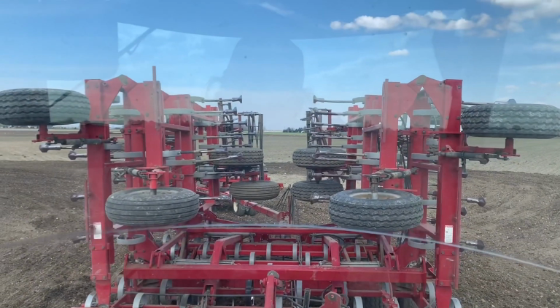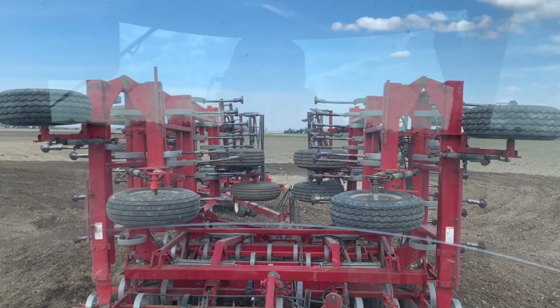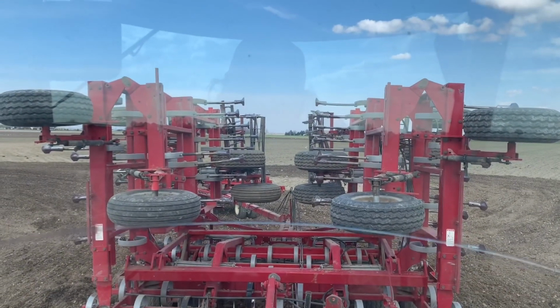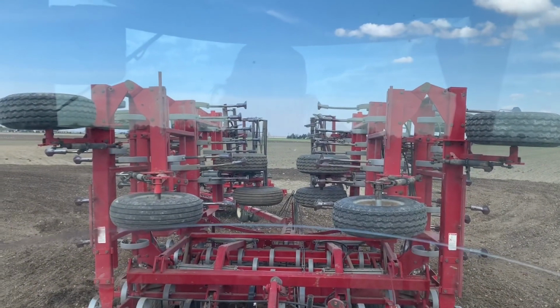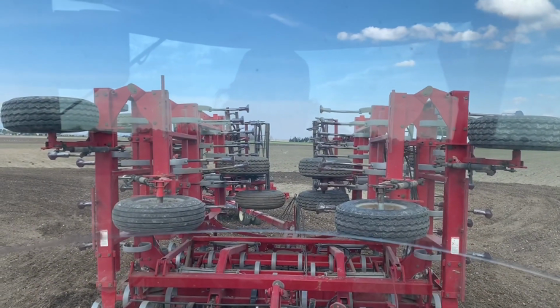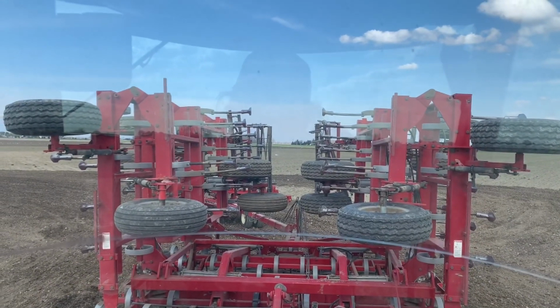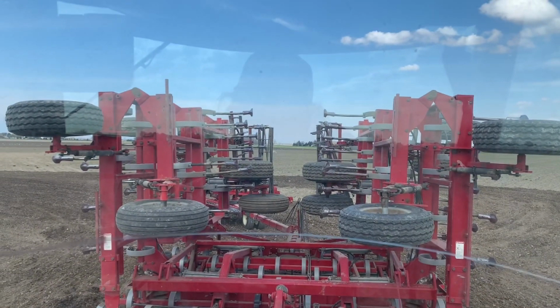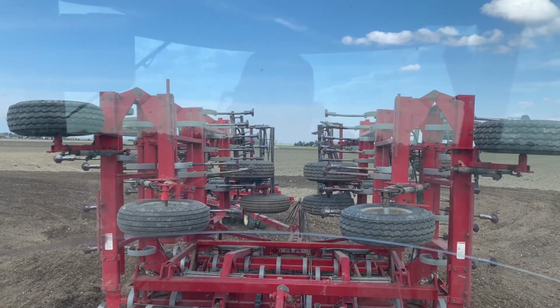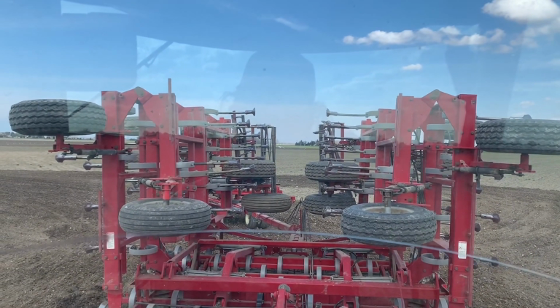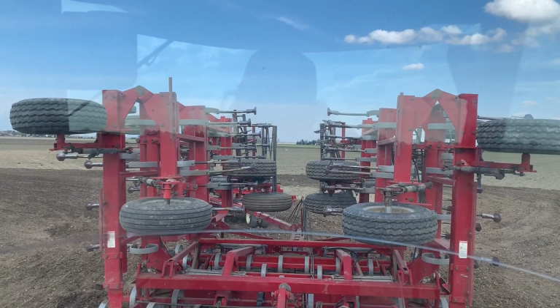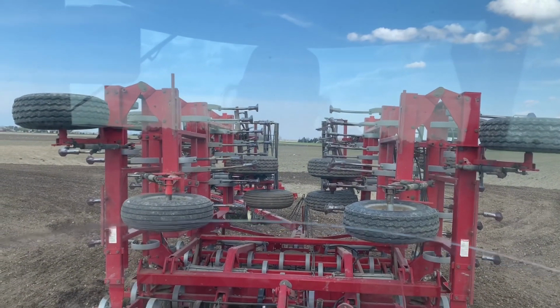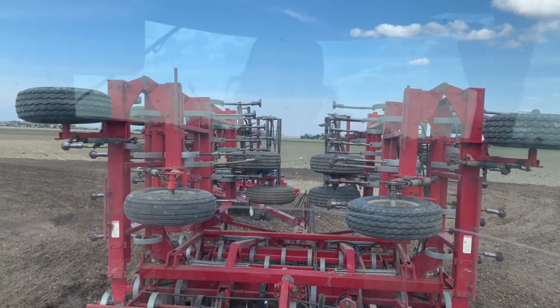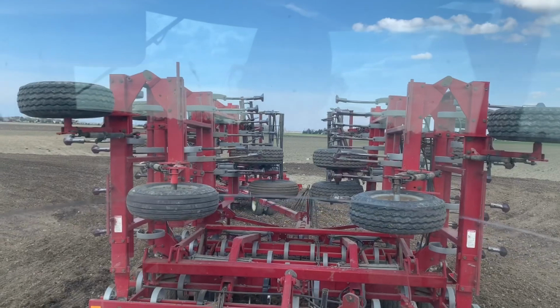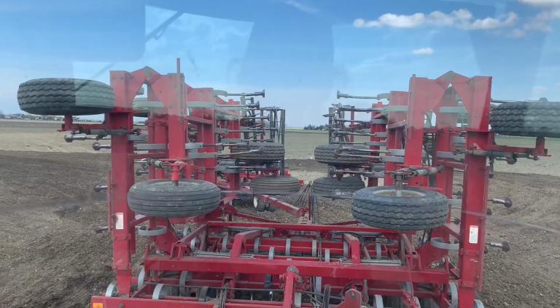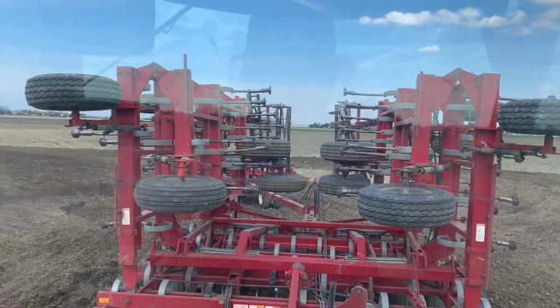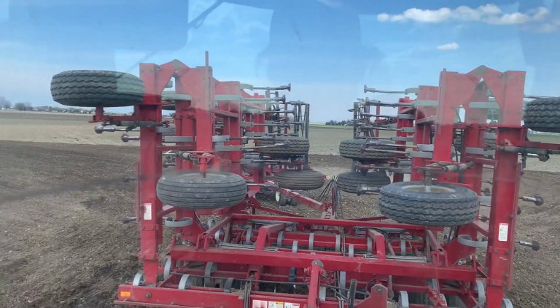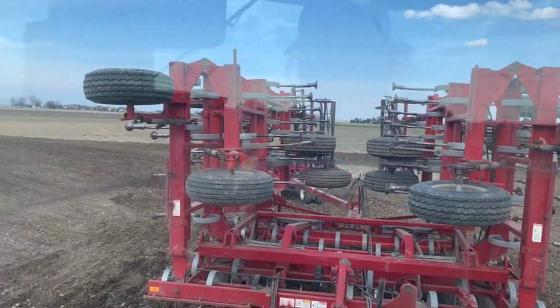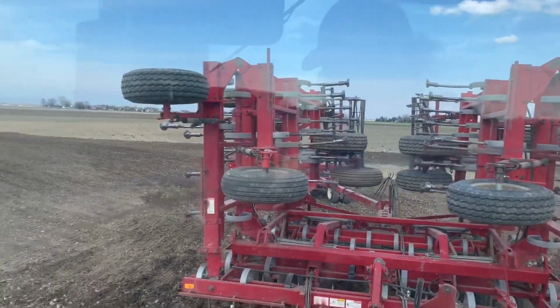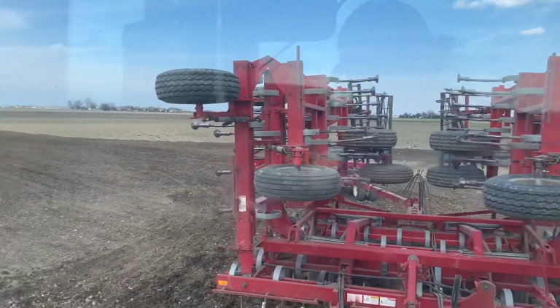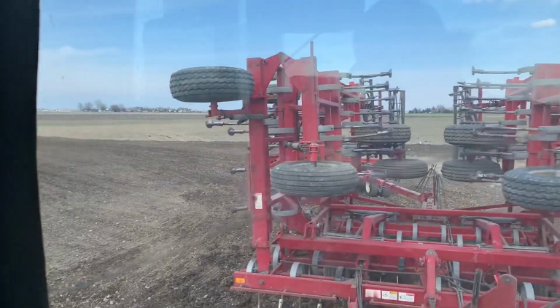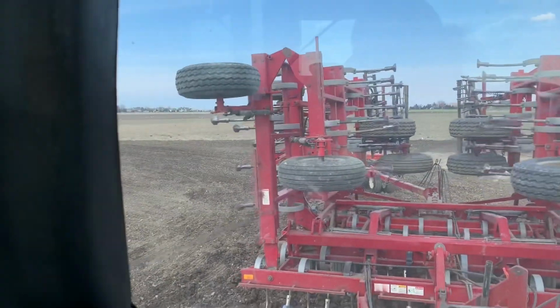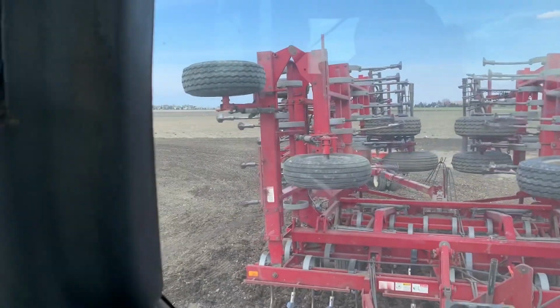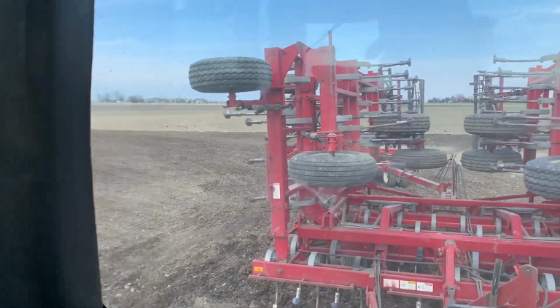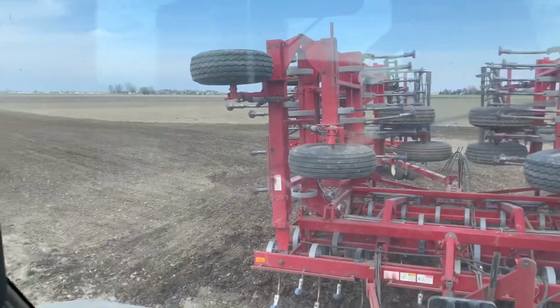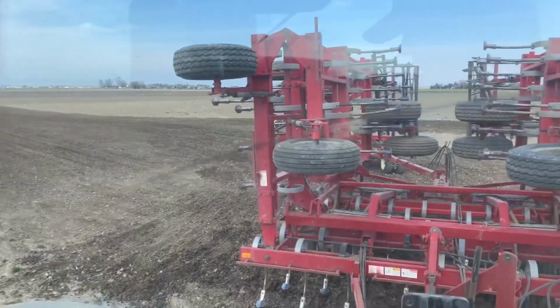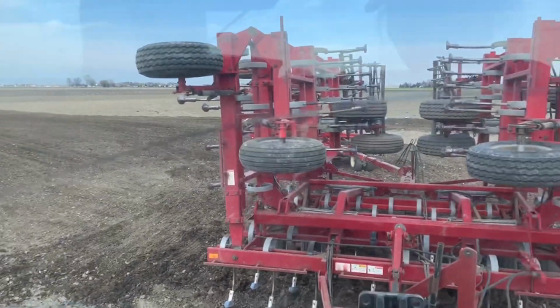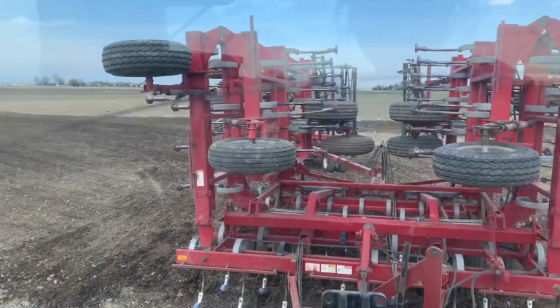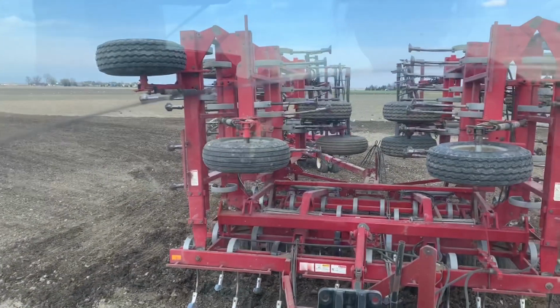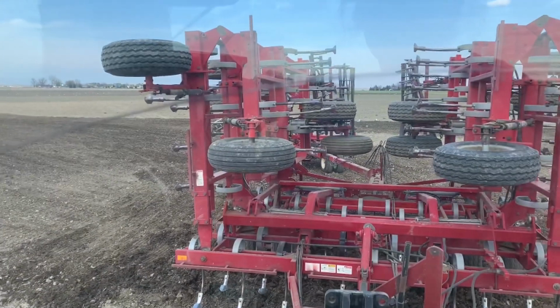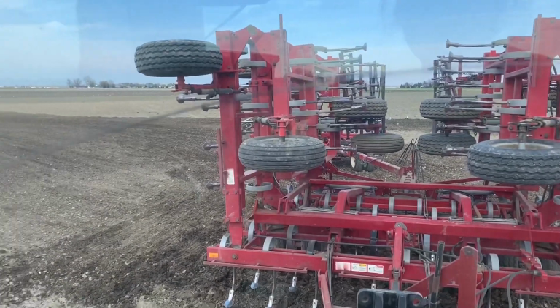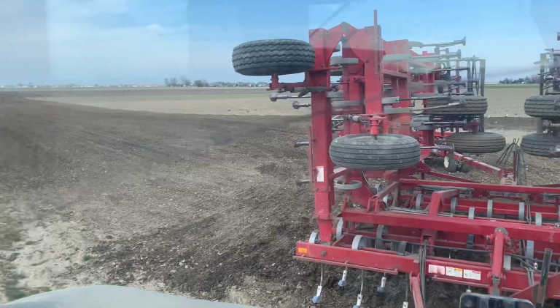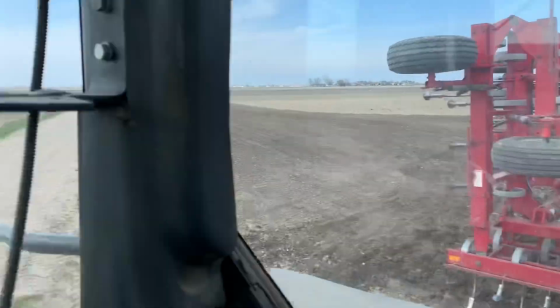I got this field done and I'll be heading over to the next one.